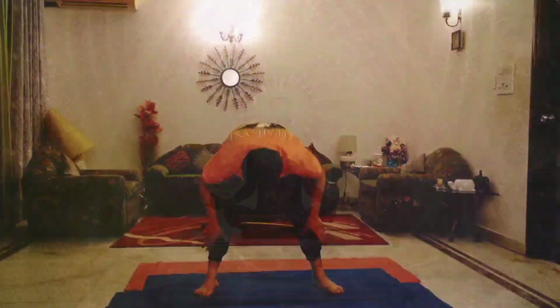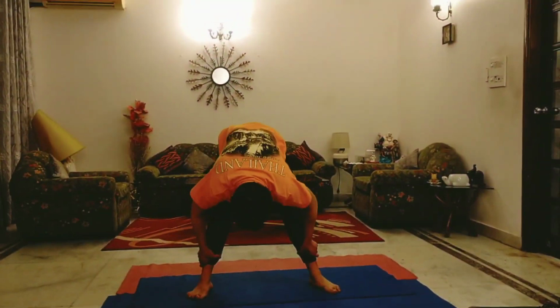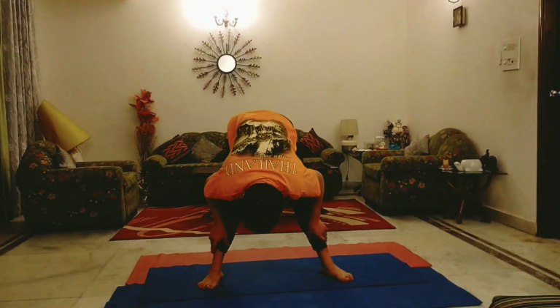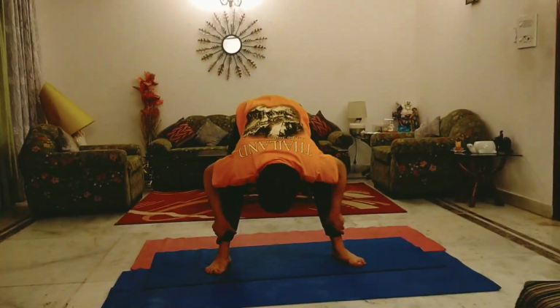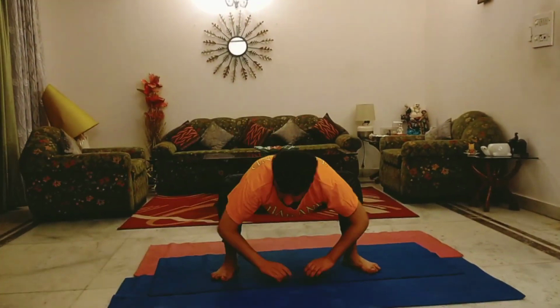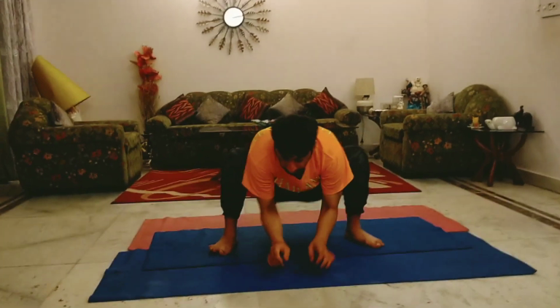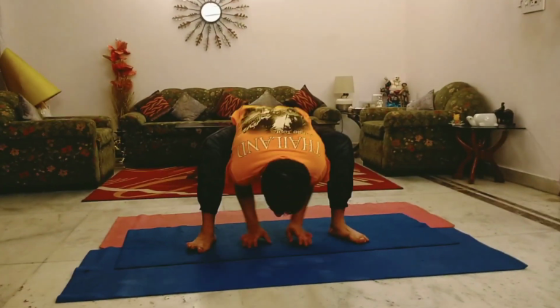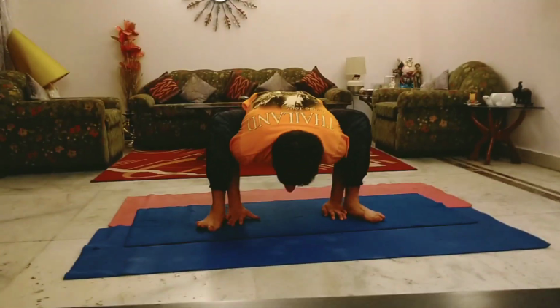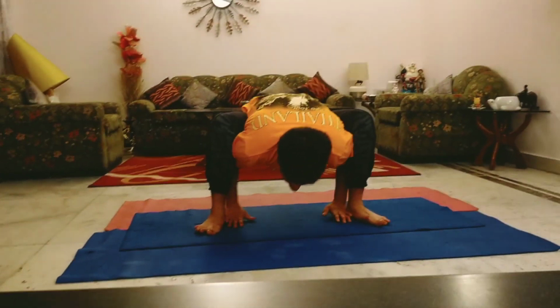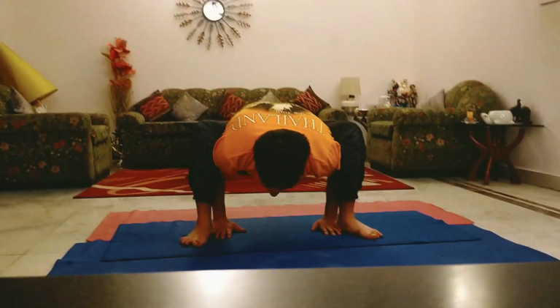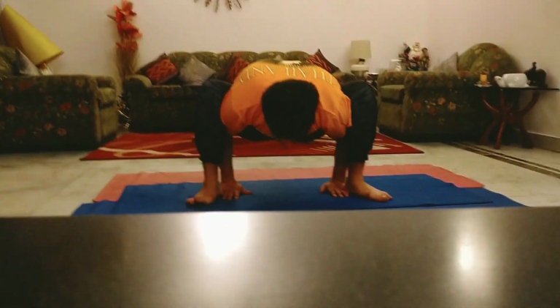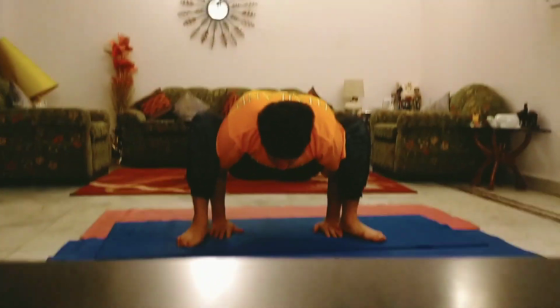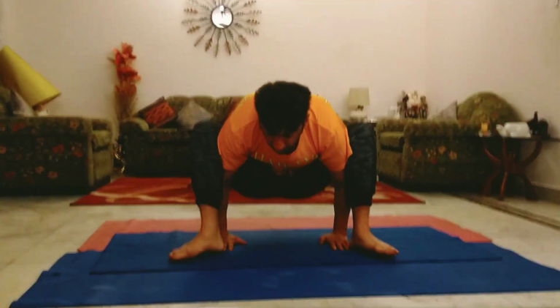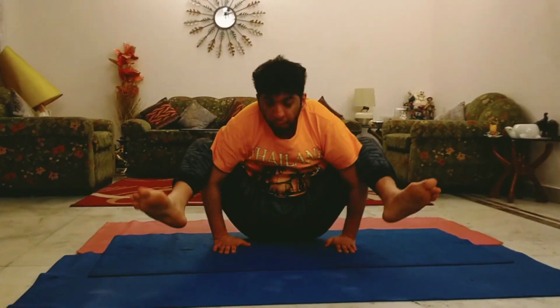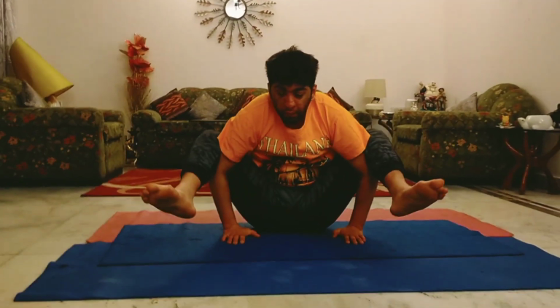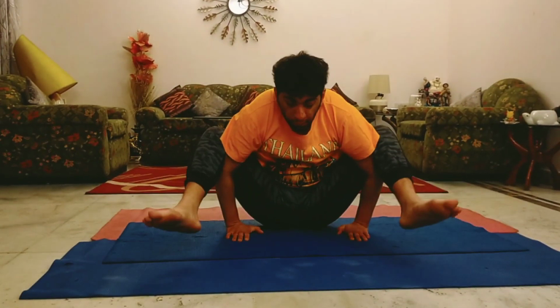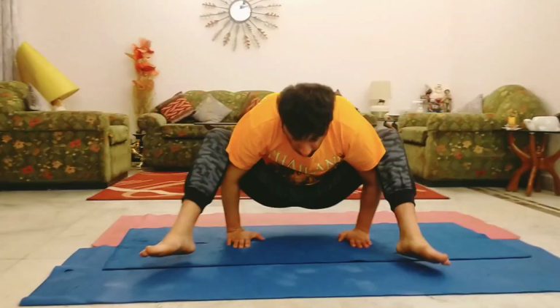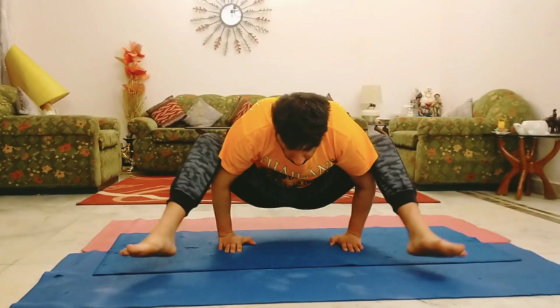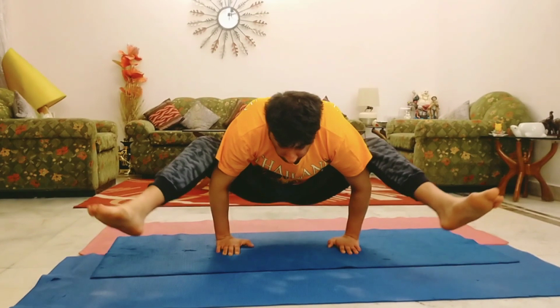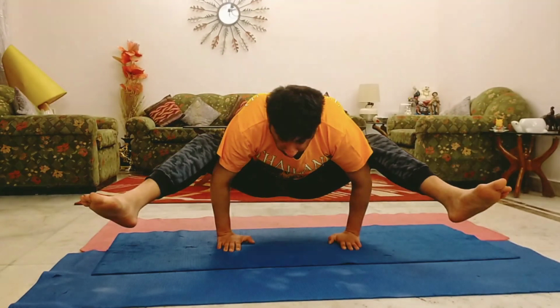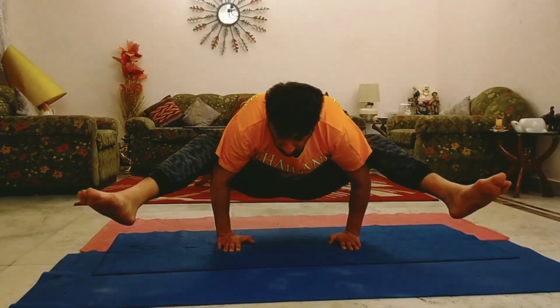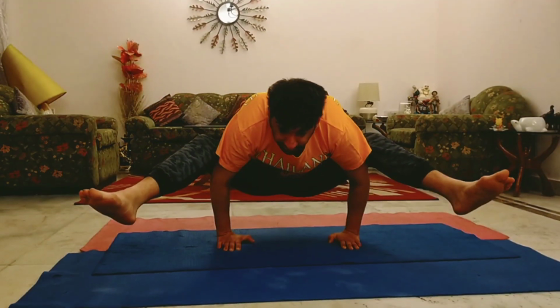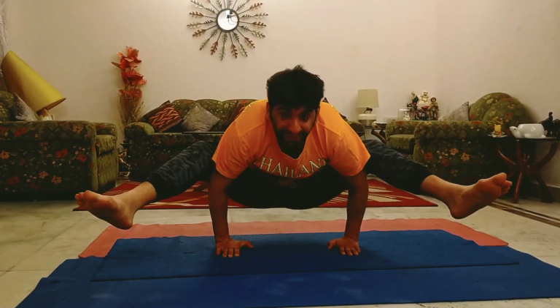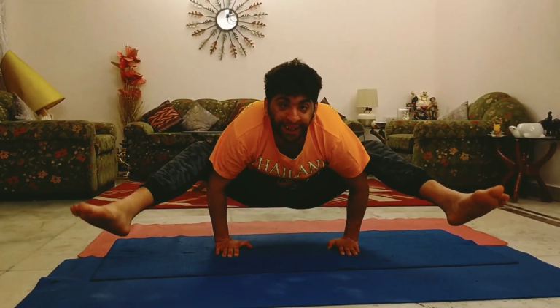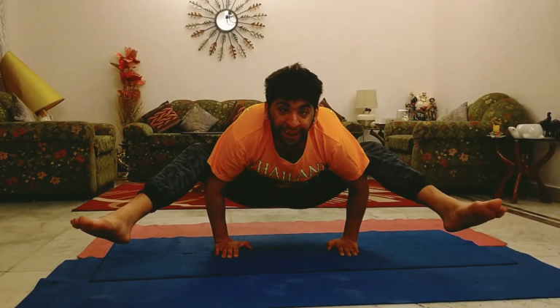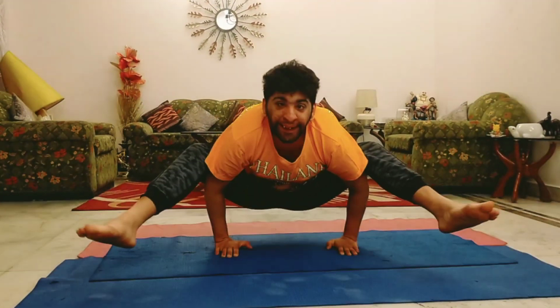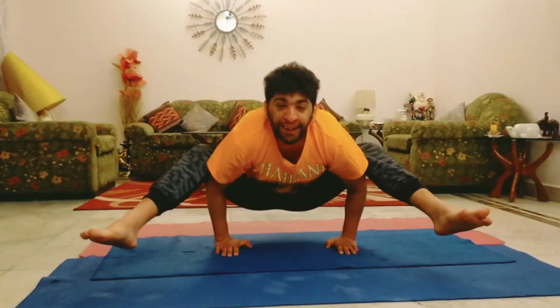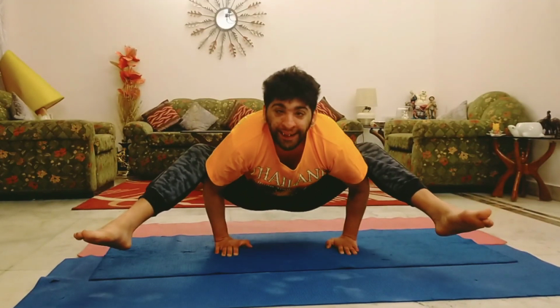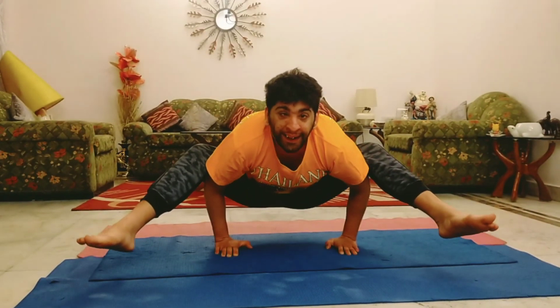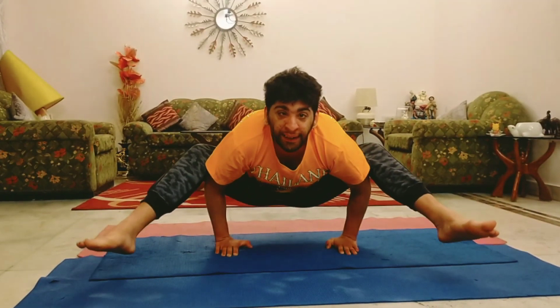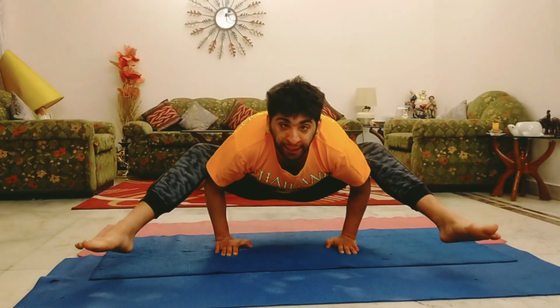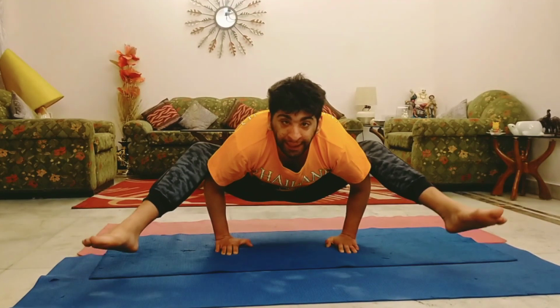Yes. Very good. Nice. Good. Now, leg straight. Come on. One, two, three, four, five, six, seven.